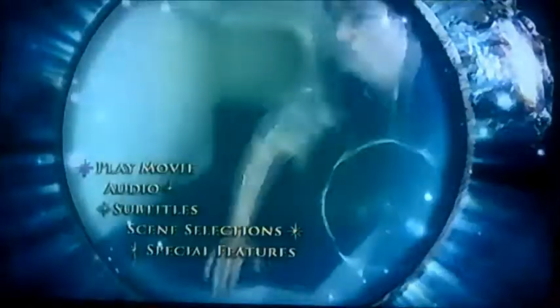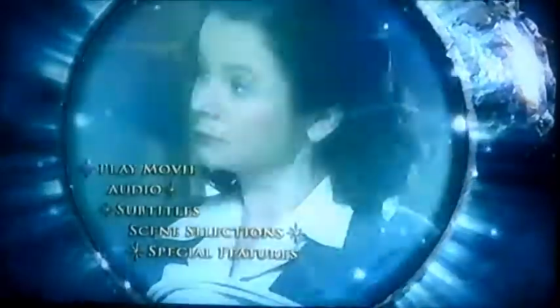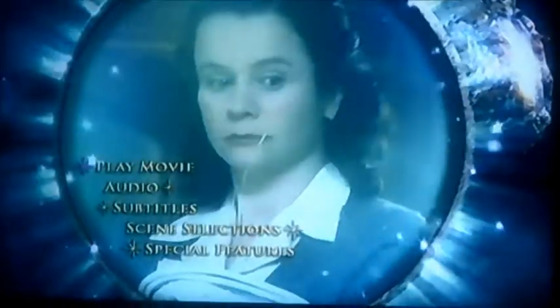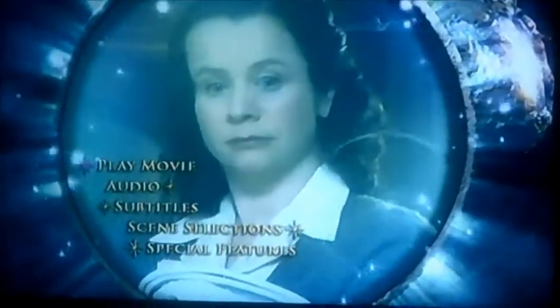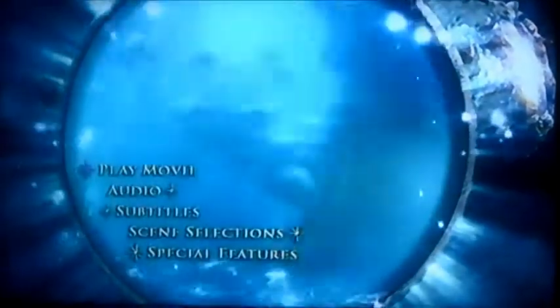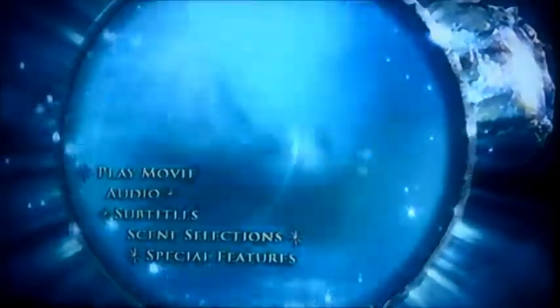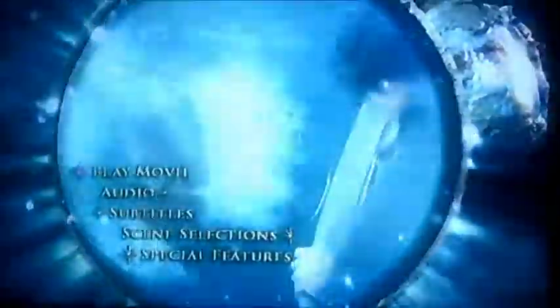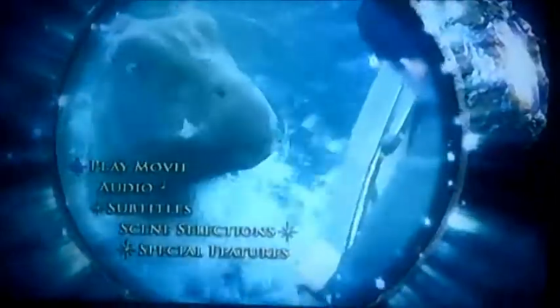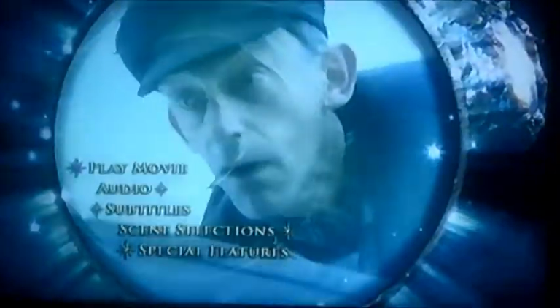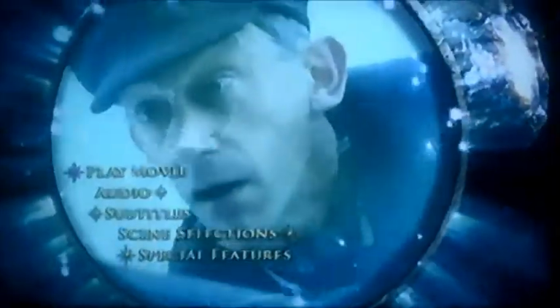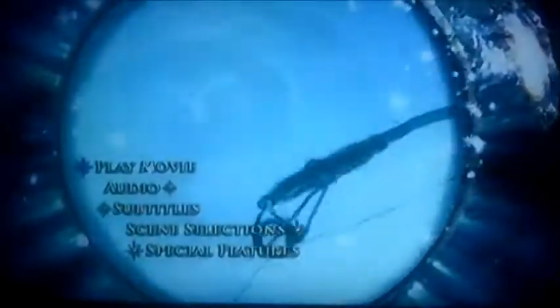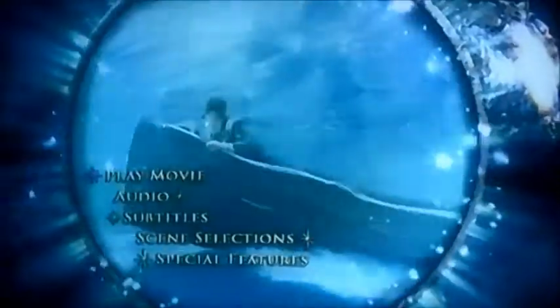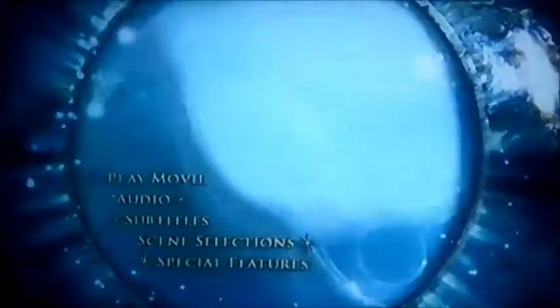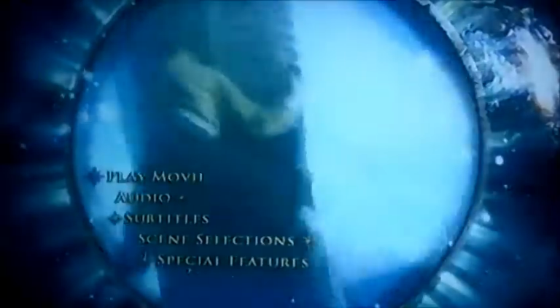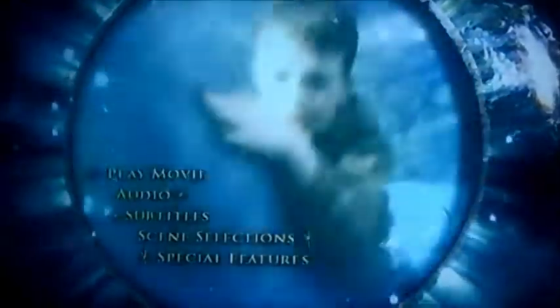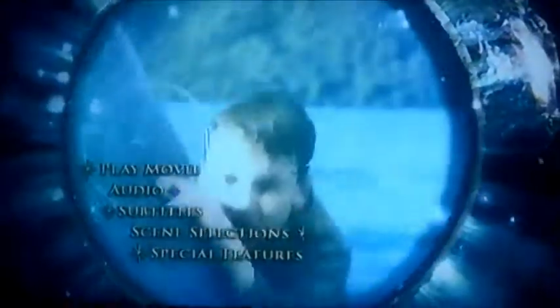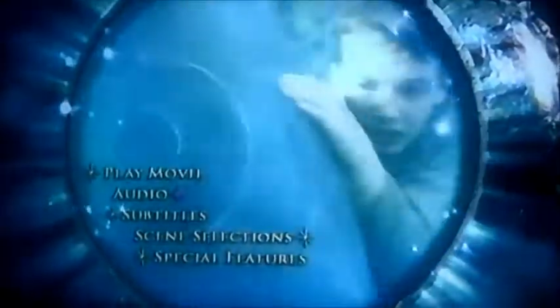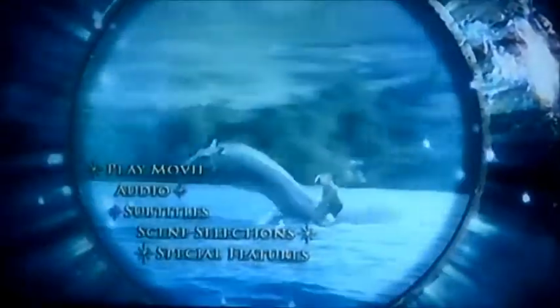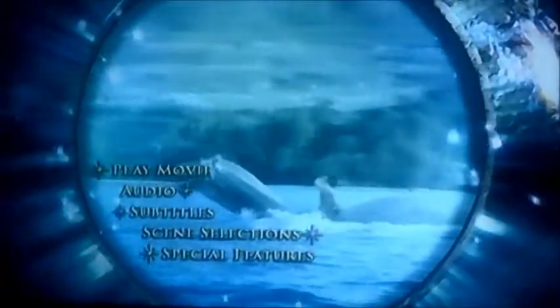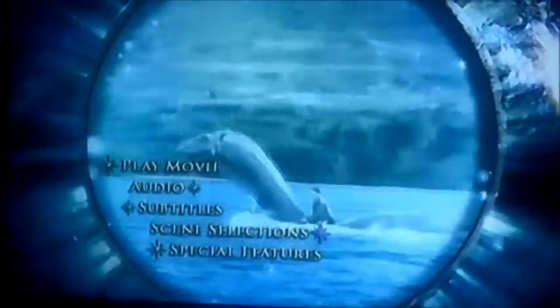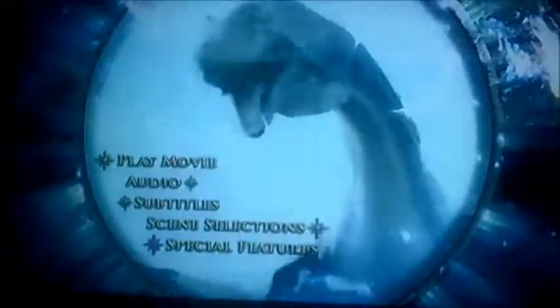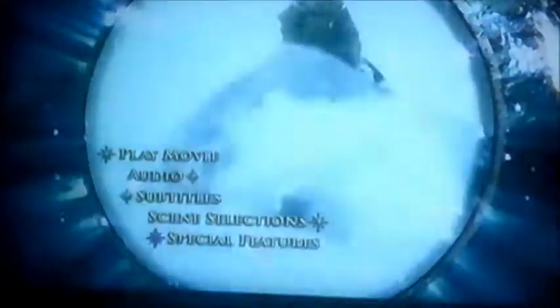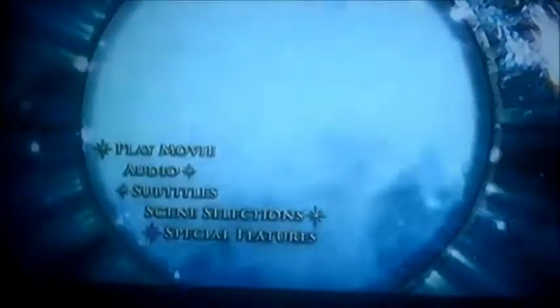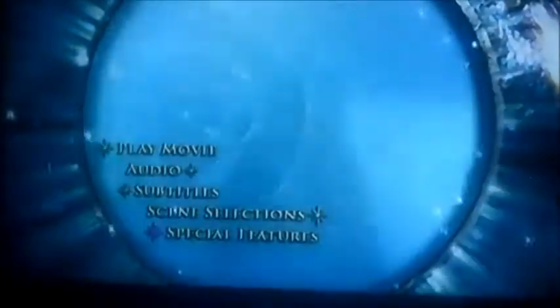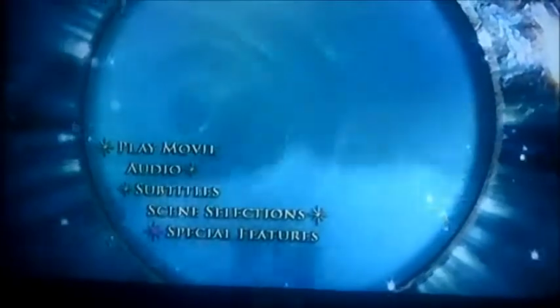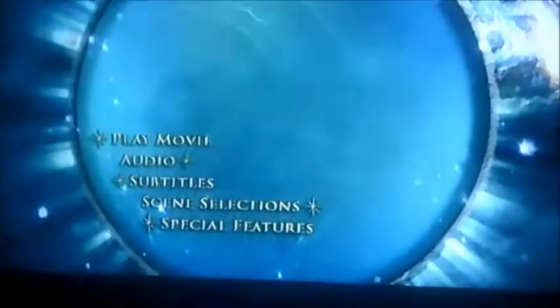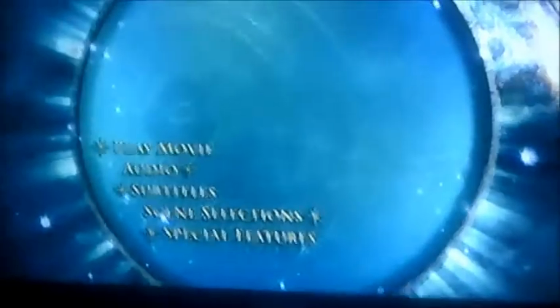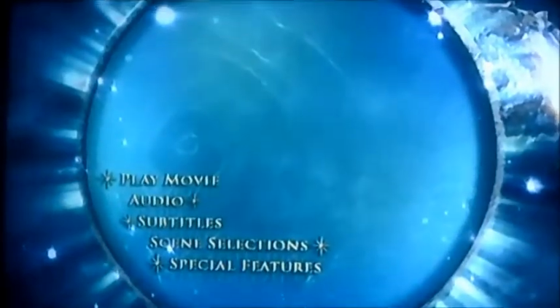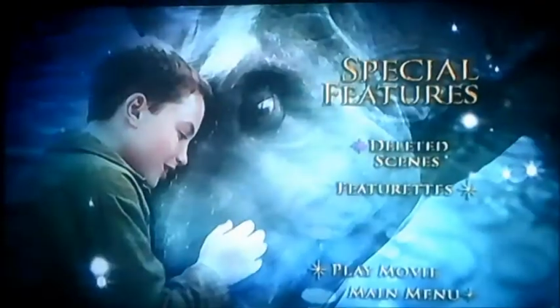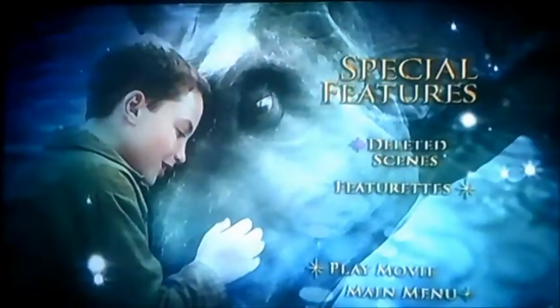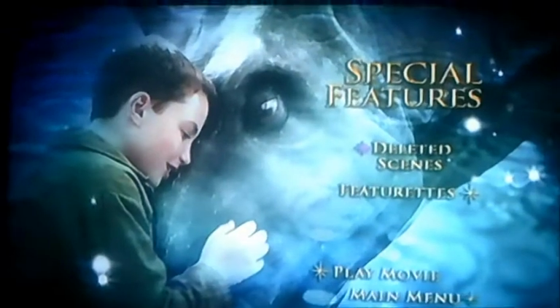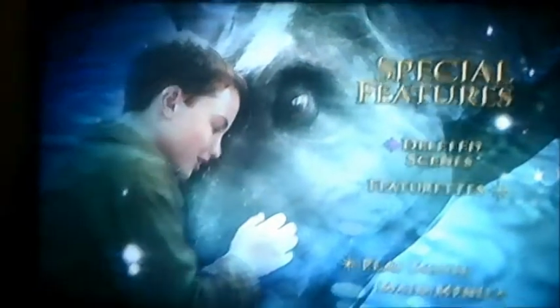As you can see, it's got five things to select: play the movie, audio, subtitles, scene selections, and special features. So let's have a look at special features first.